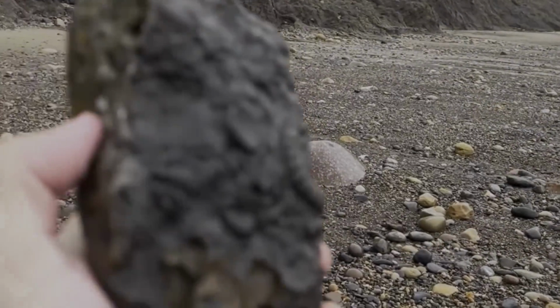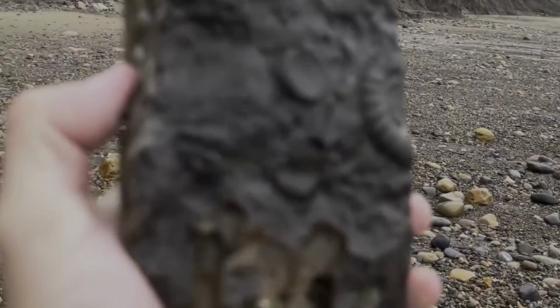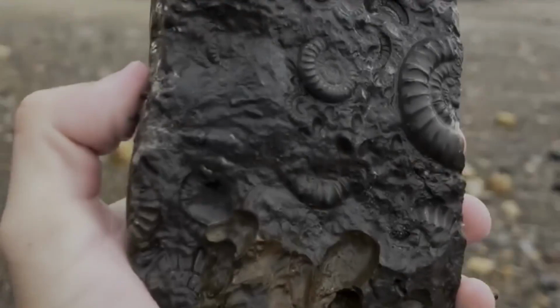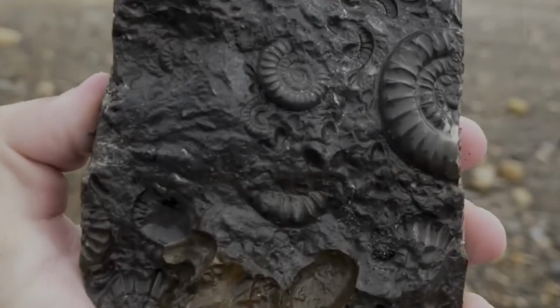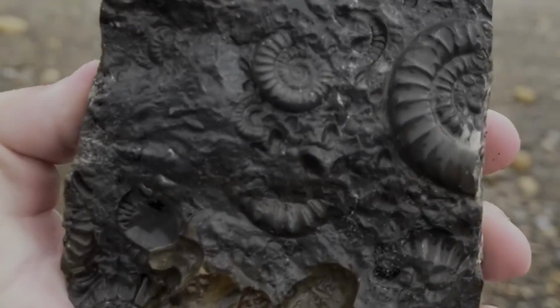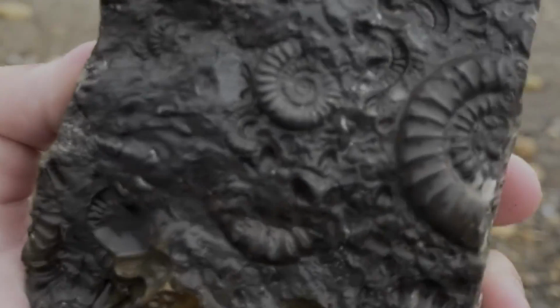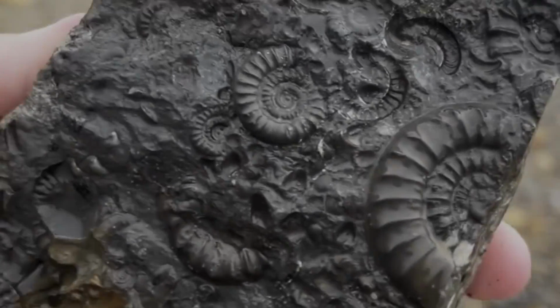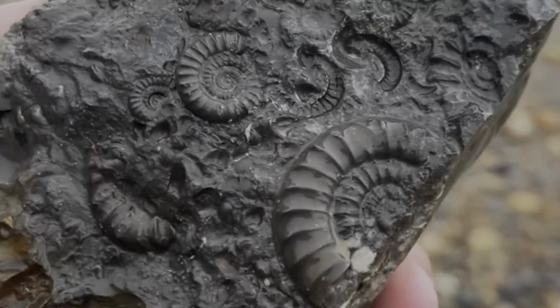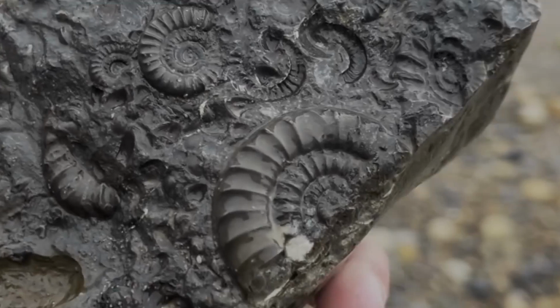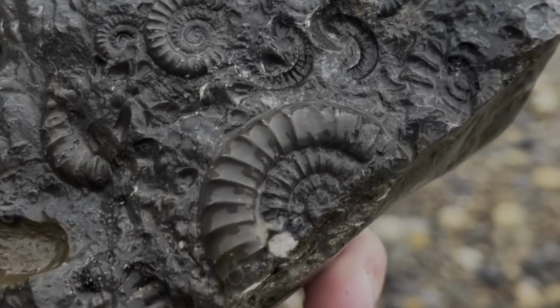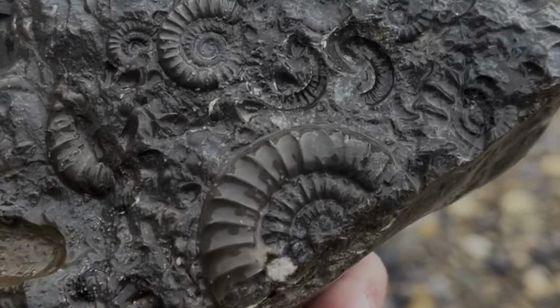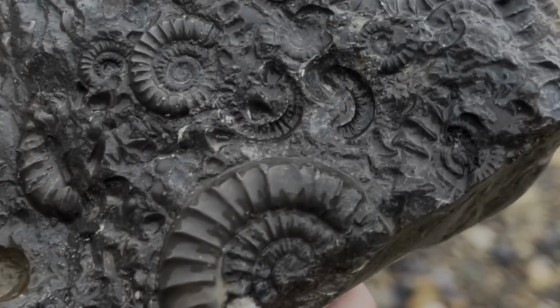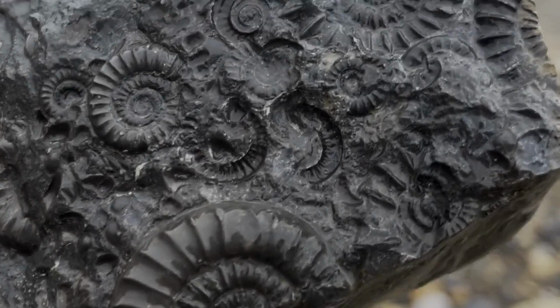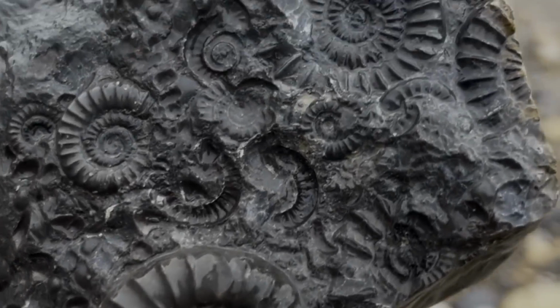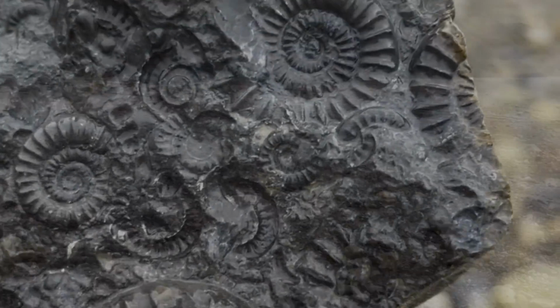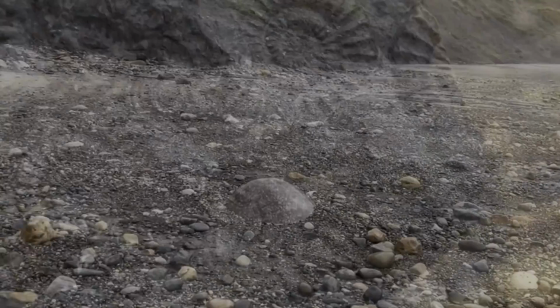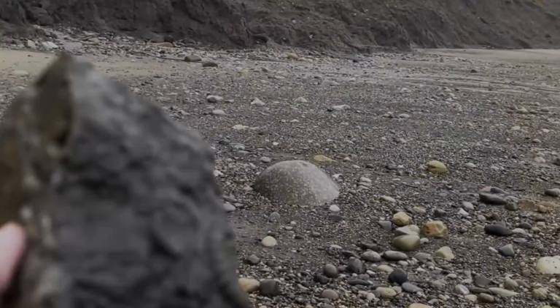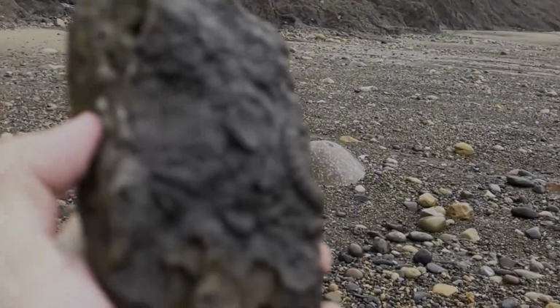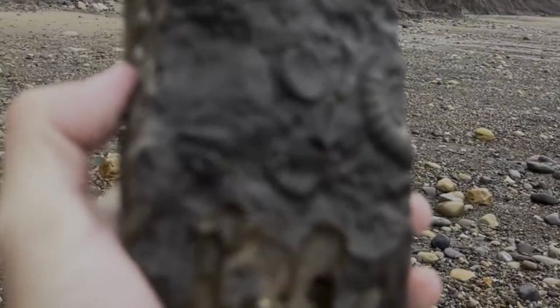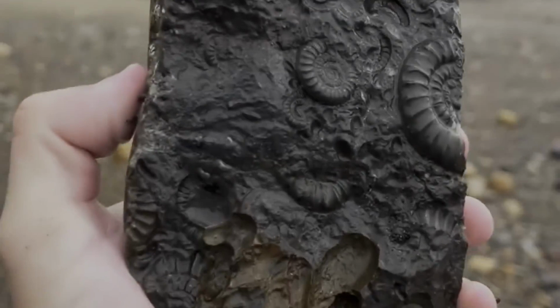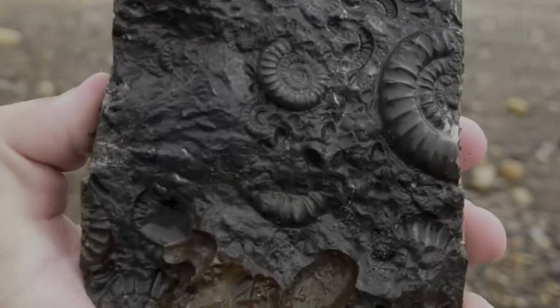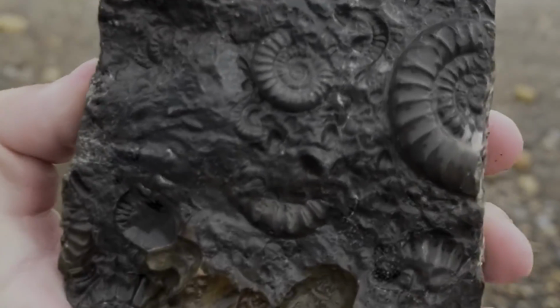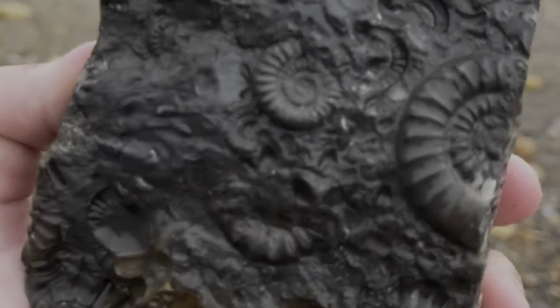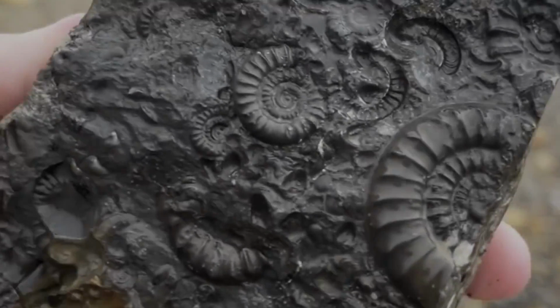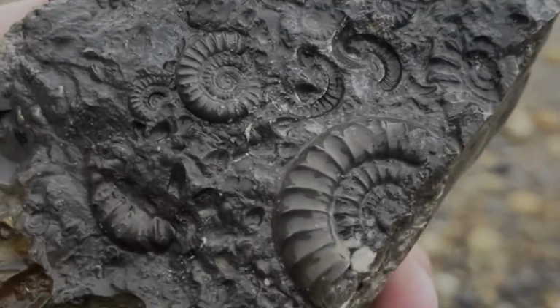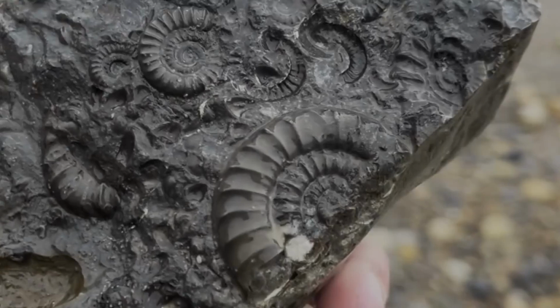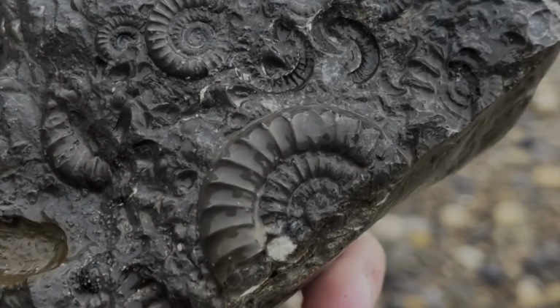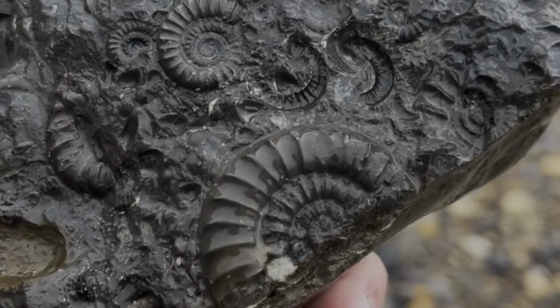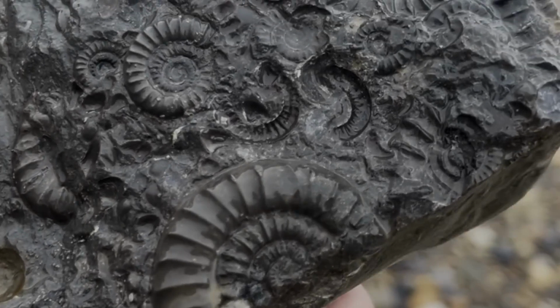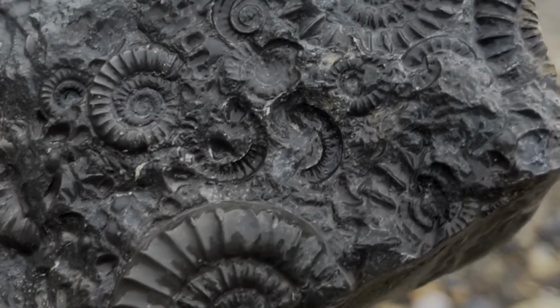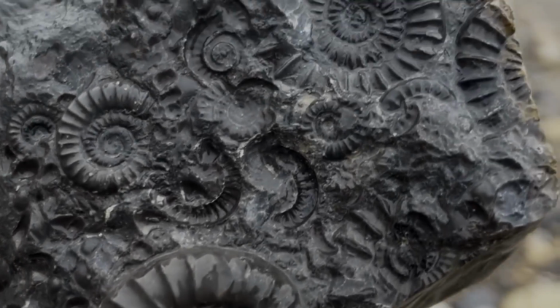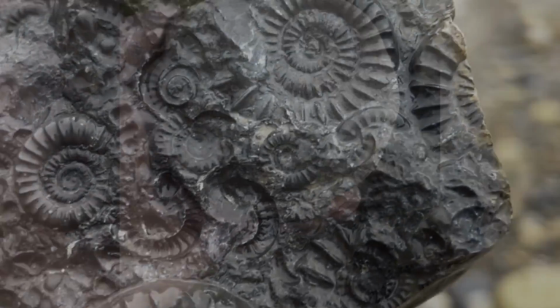When I split this rock I couldn't believe how many Aneoceras ammonites were contained within. These are a much older species than the ones I've found mostly in this video.